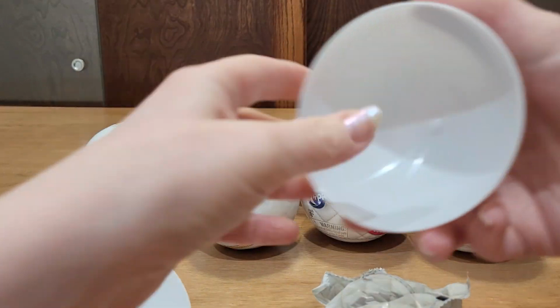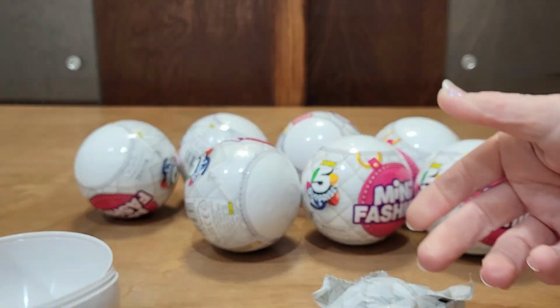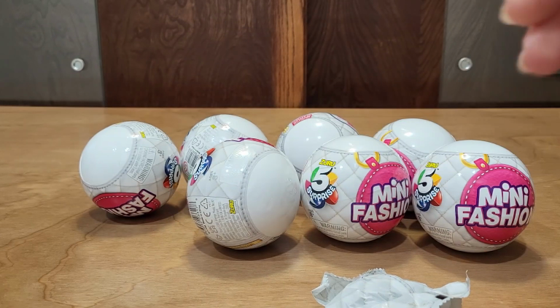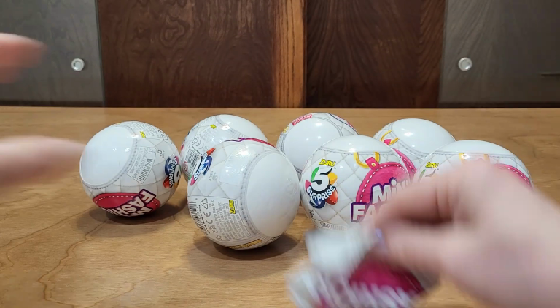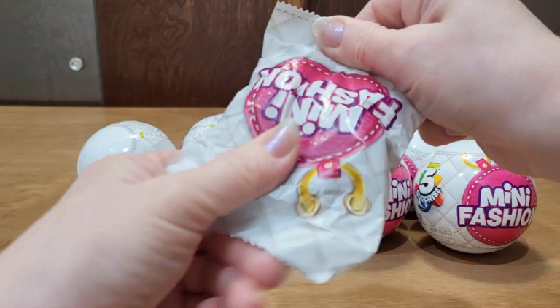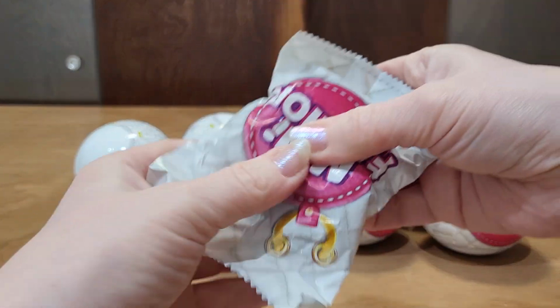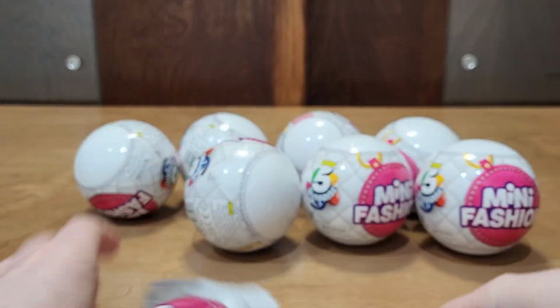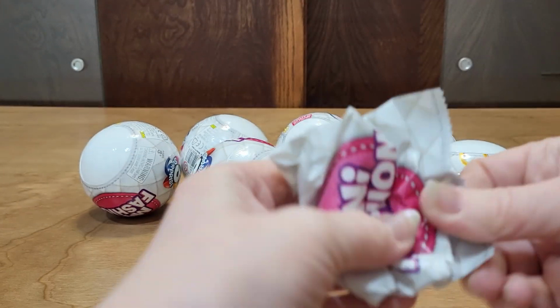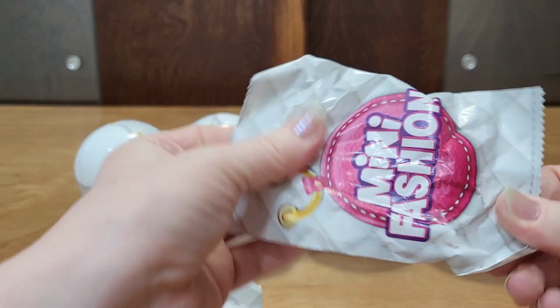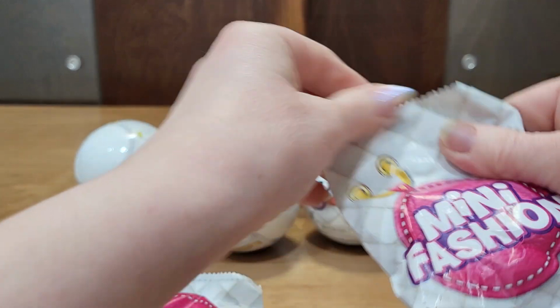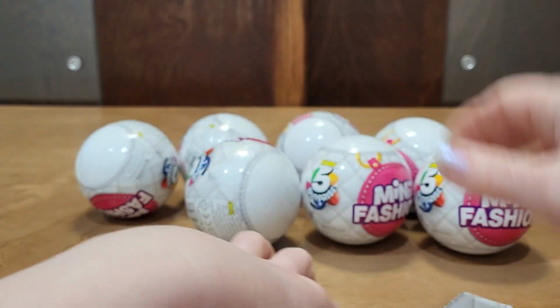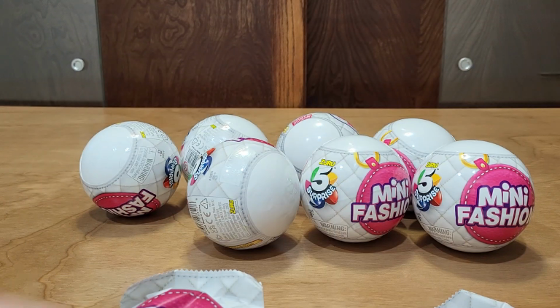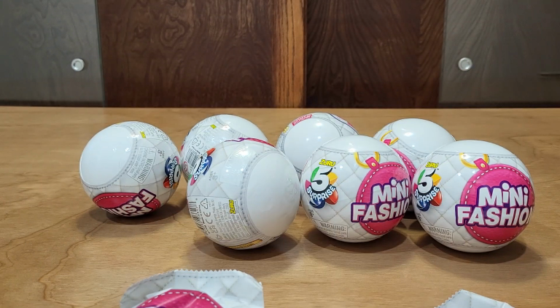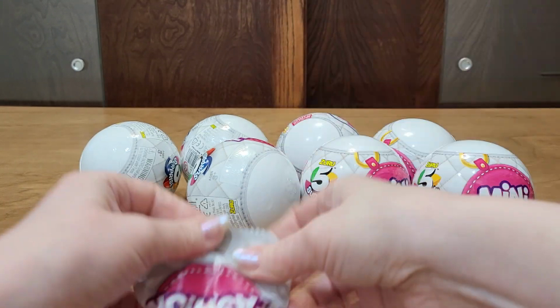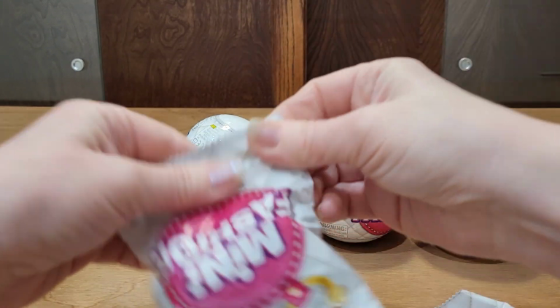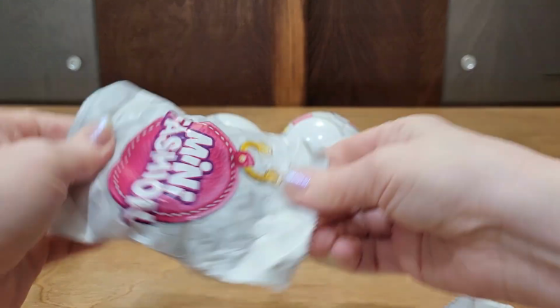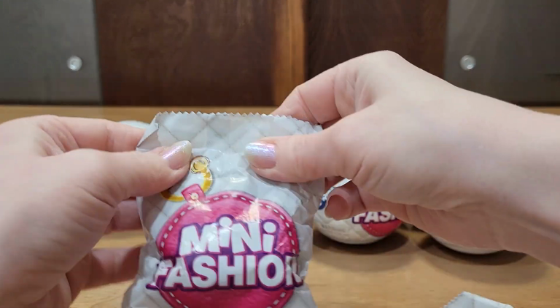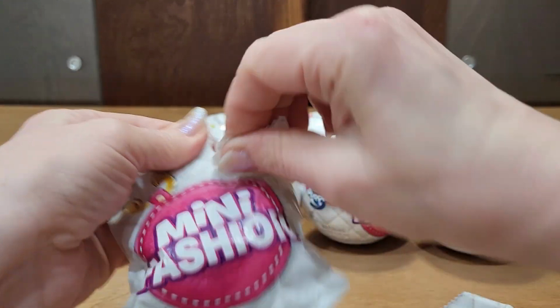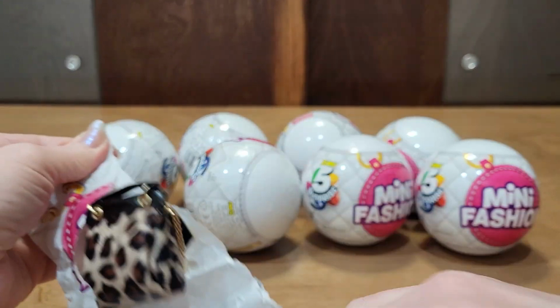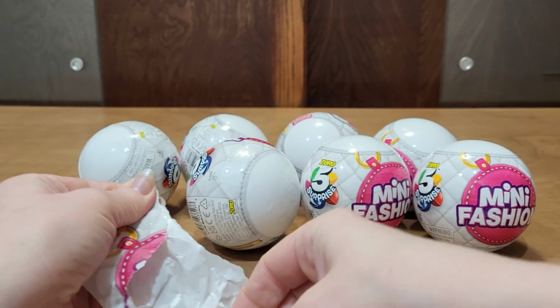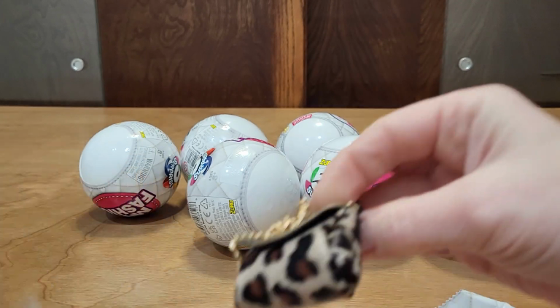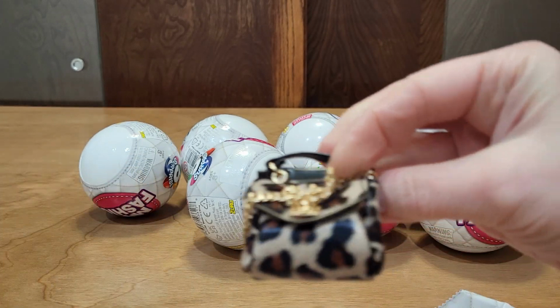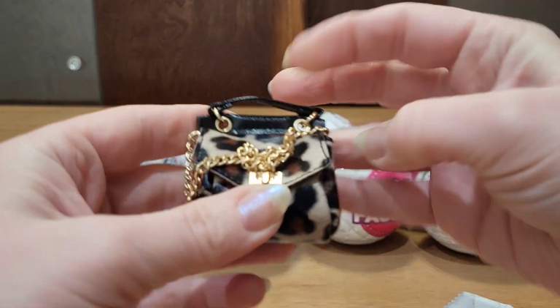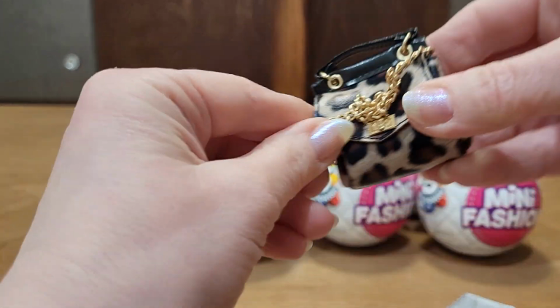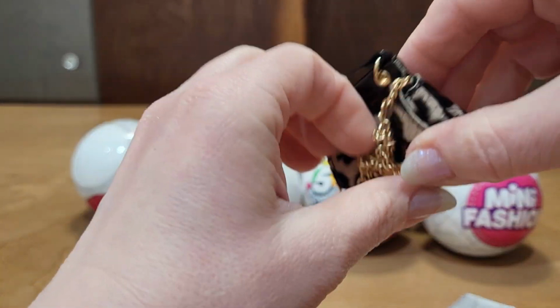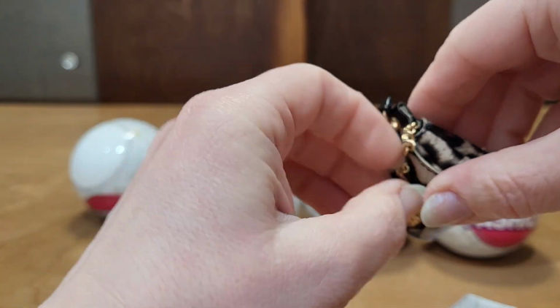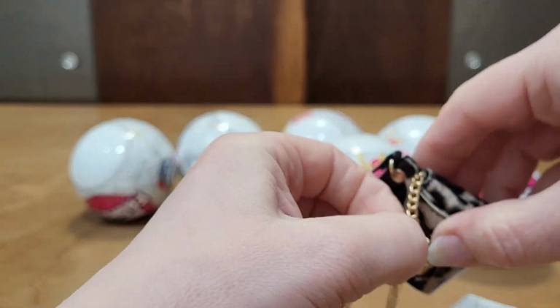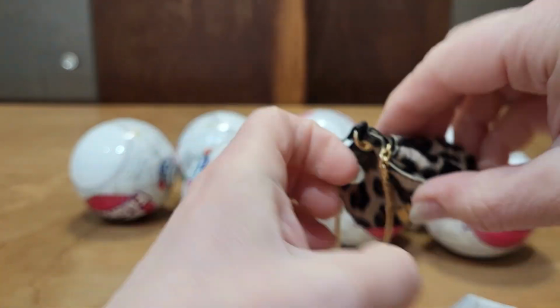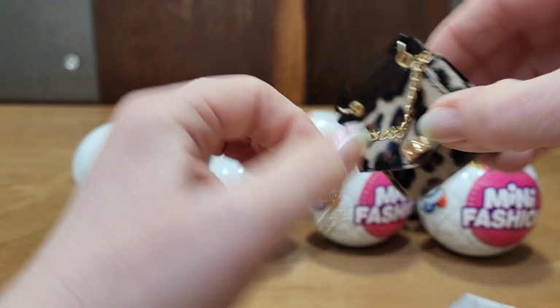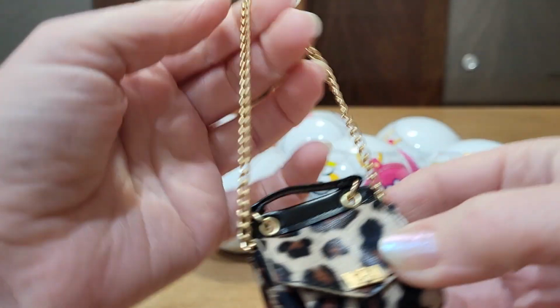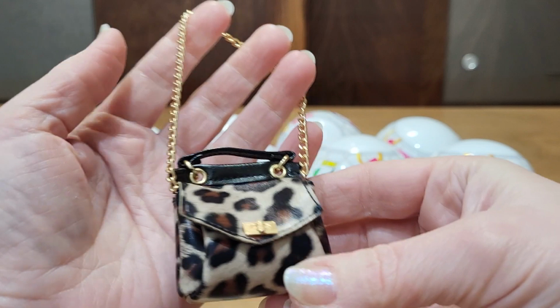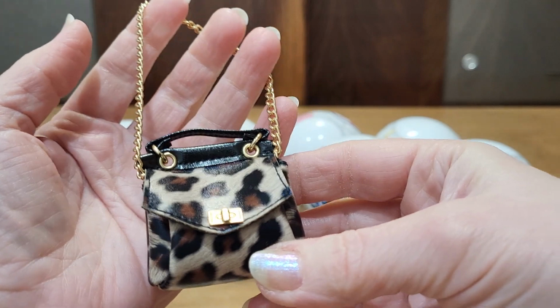There's stuff in there — just a bag and accessories. Oh, I love this one. I think I do have it, but it's one of my faves.